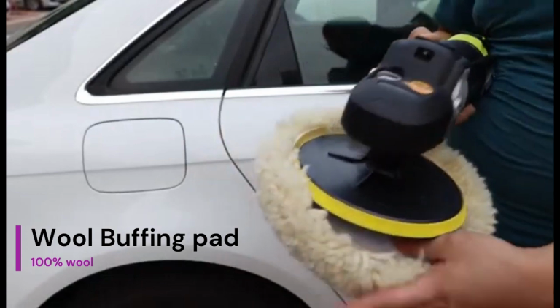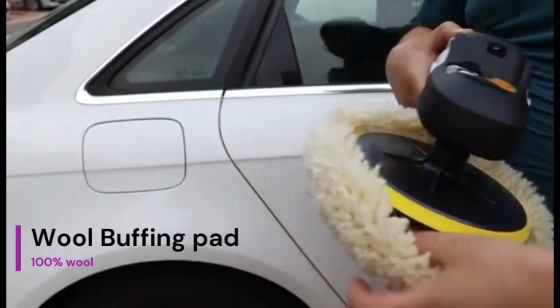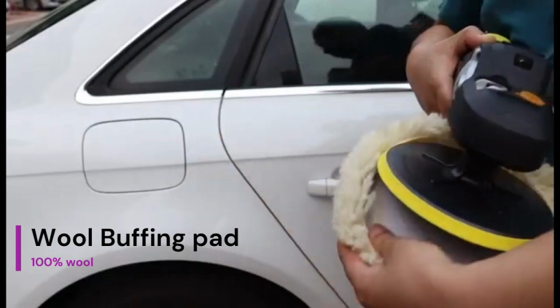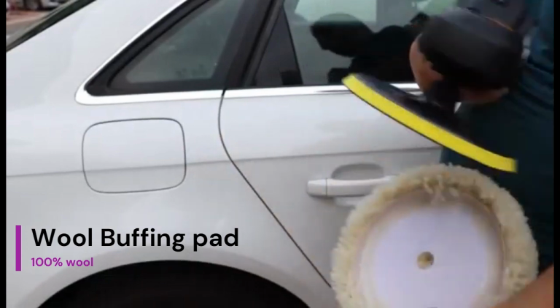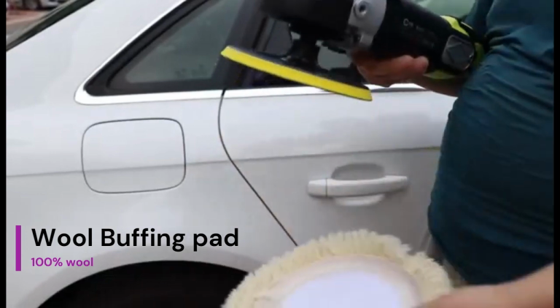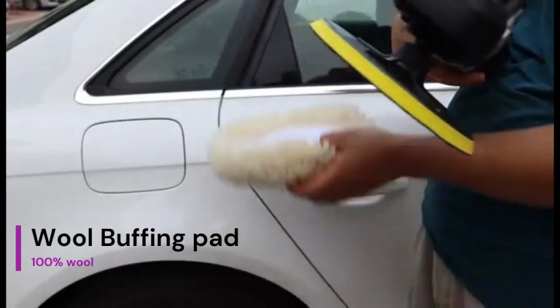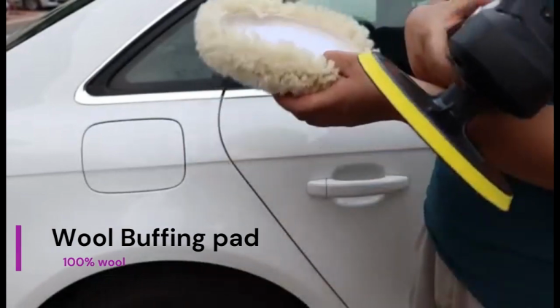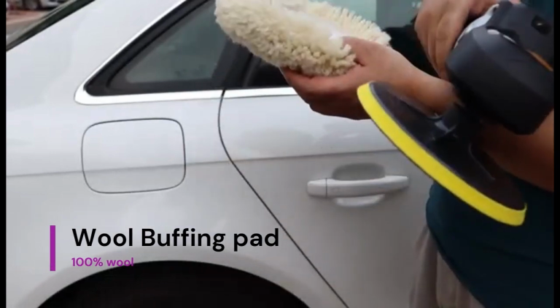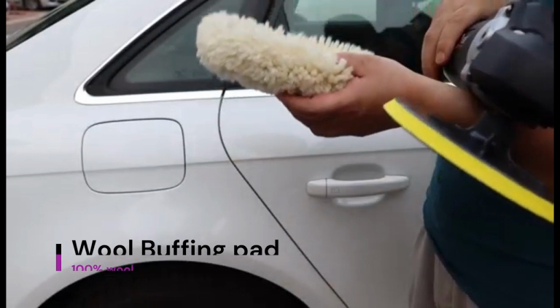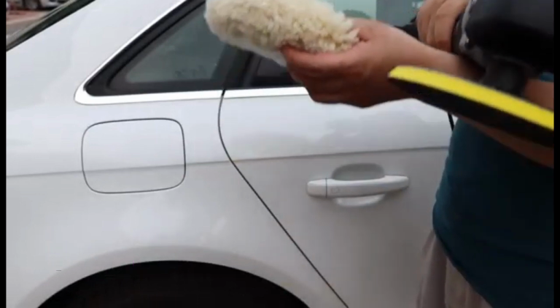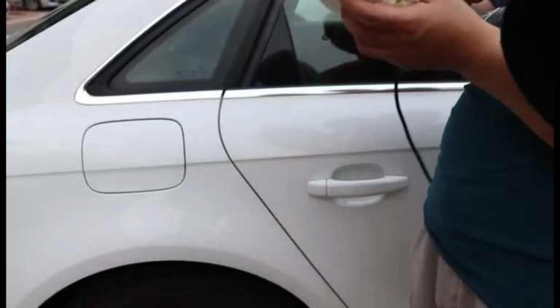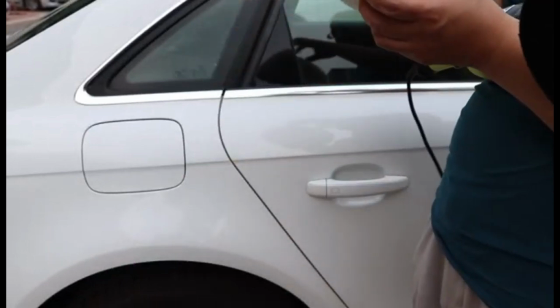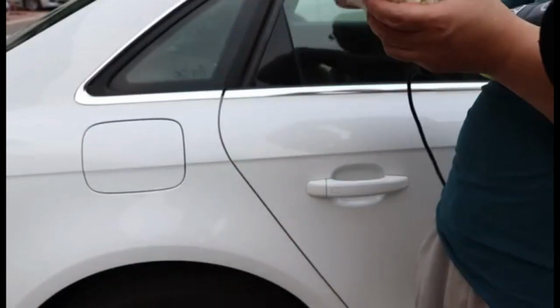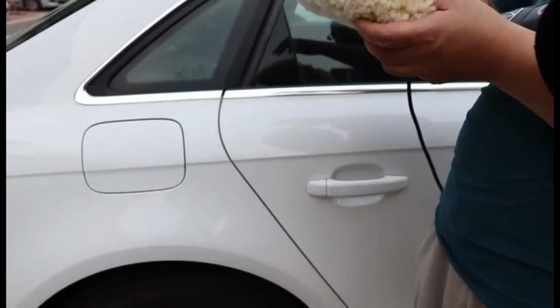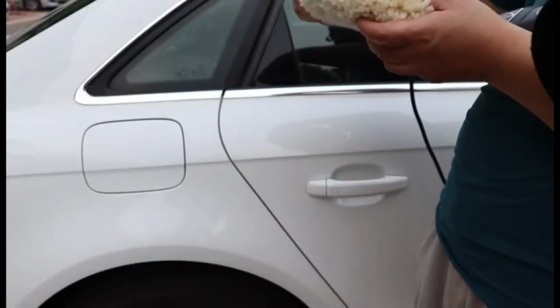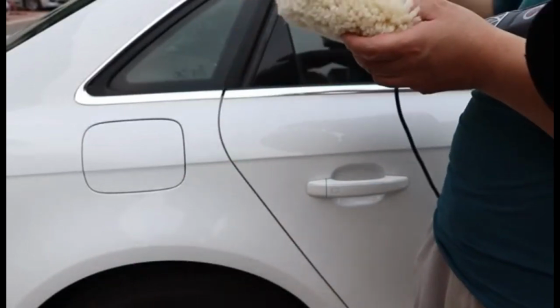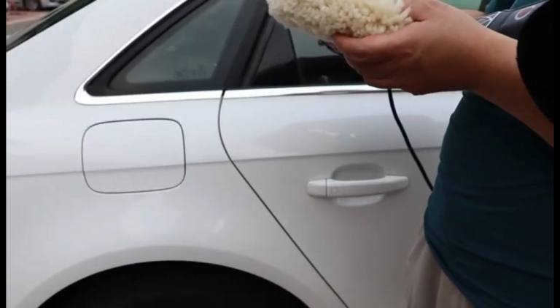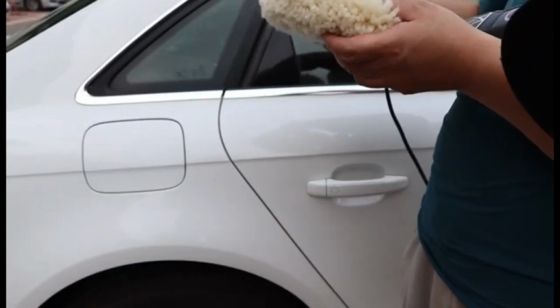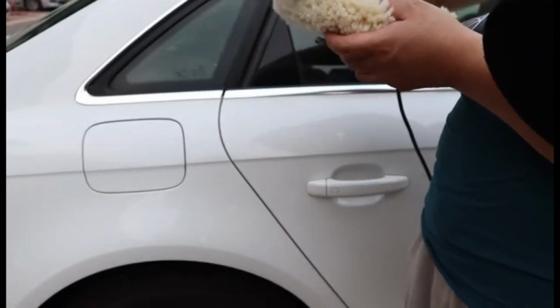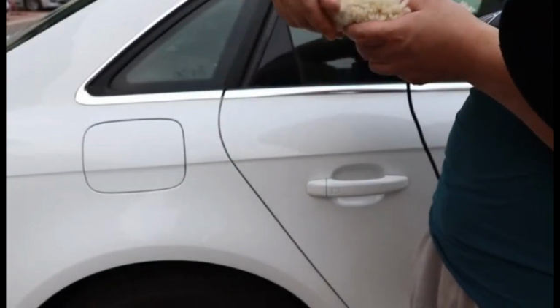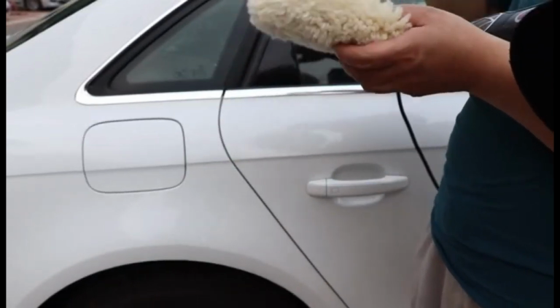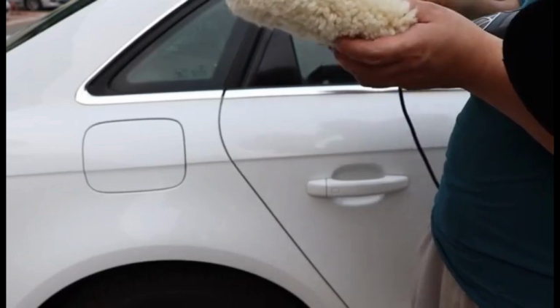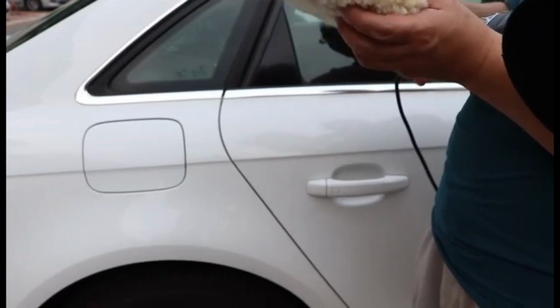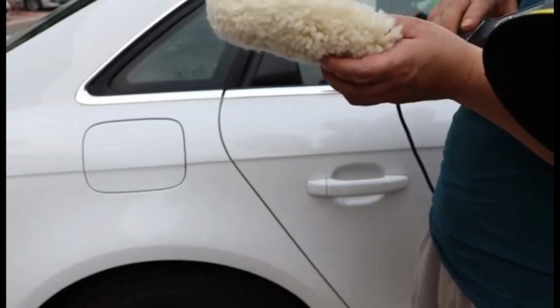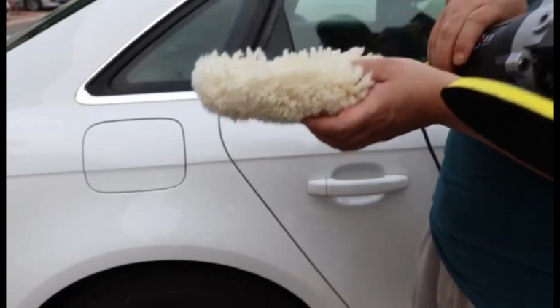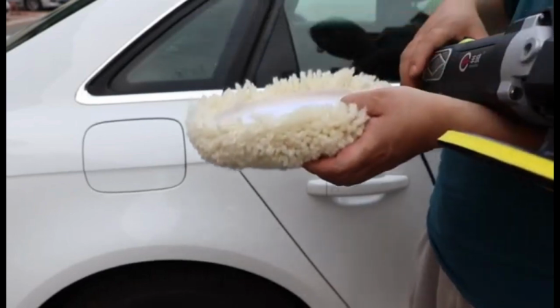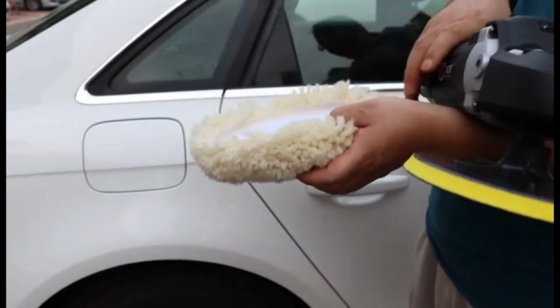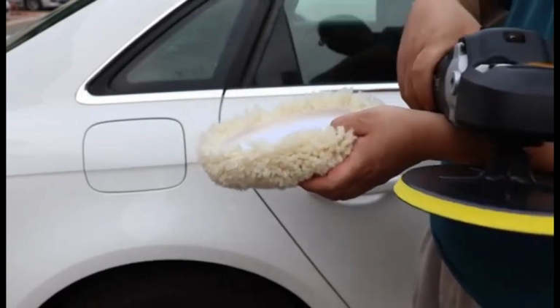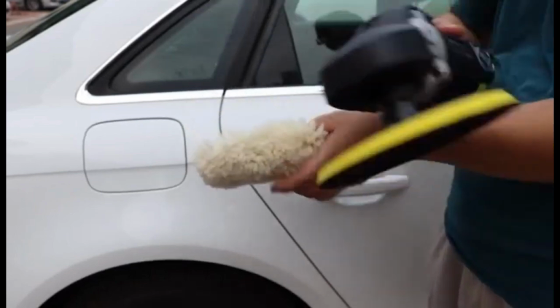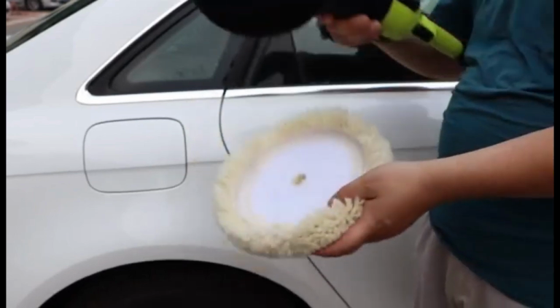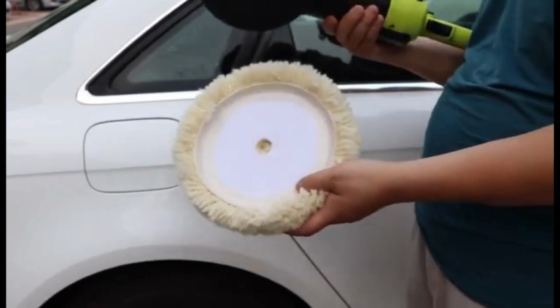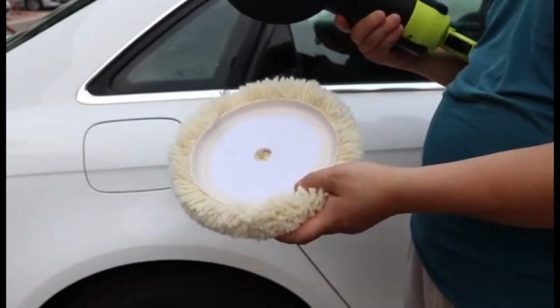The pad contains 100% wool and does not contain polyester. It is best to apply polishing wax before polishing. Our pad is made from high-quality 100% lamb's wool, easy to clean, install, and can be used for car polishing.